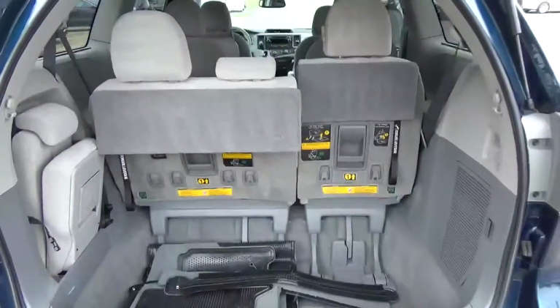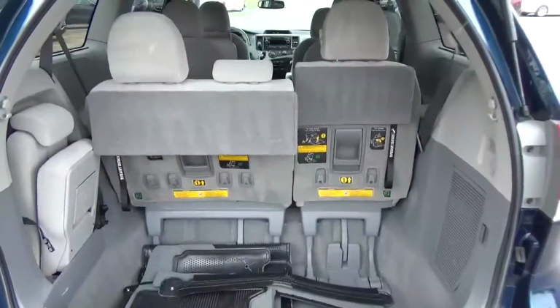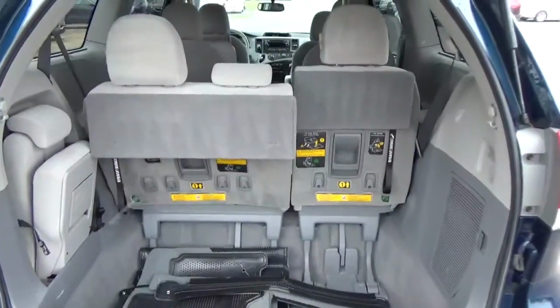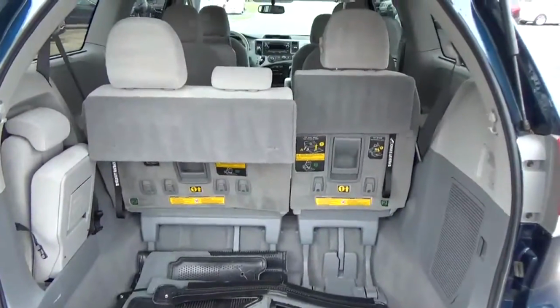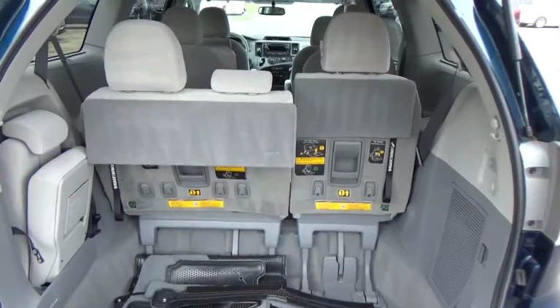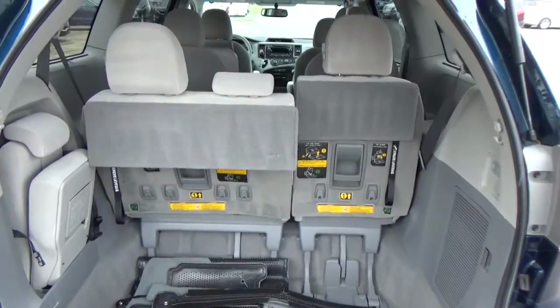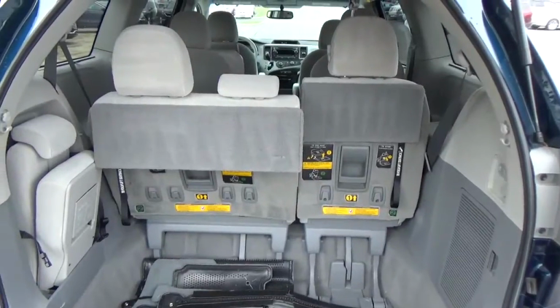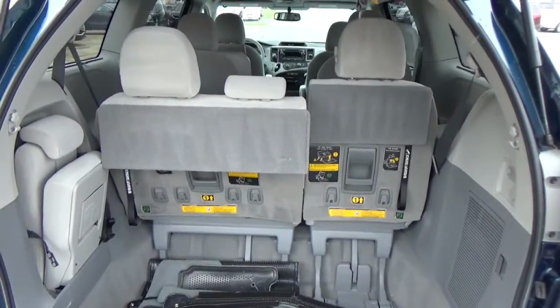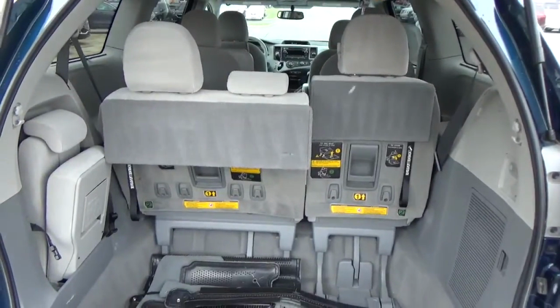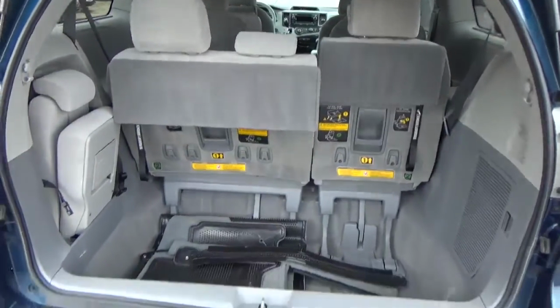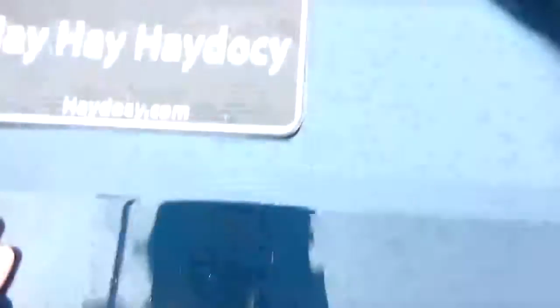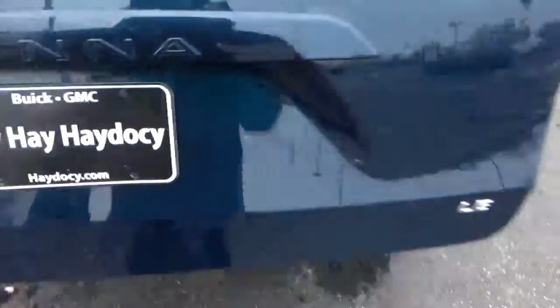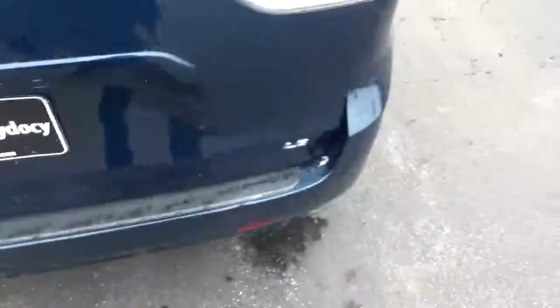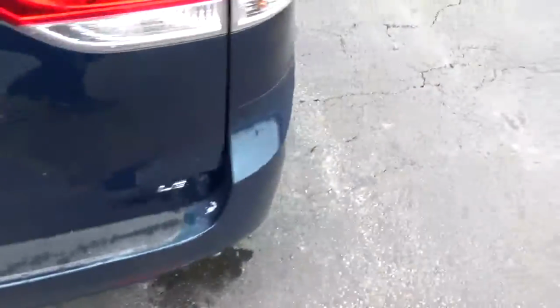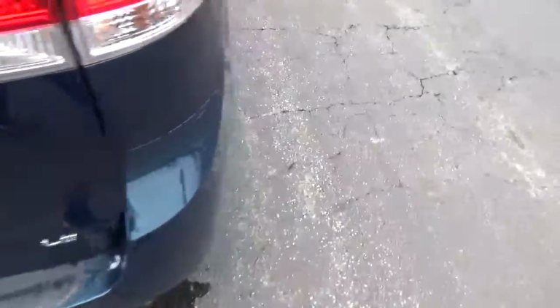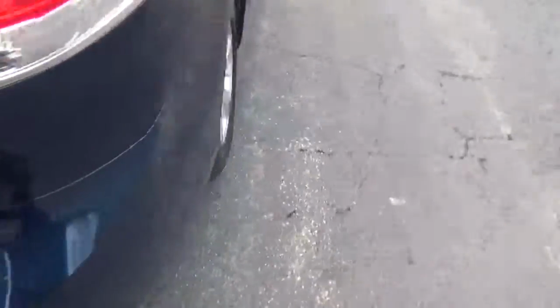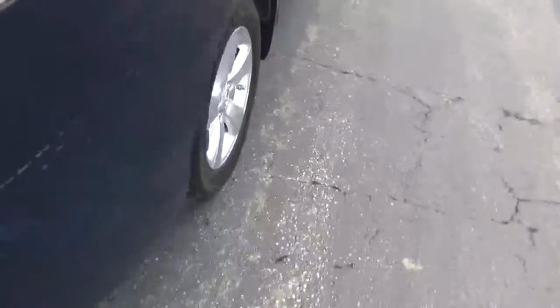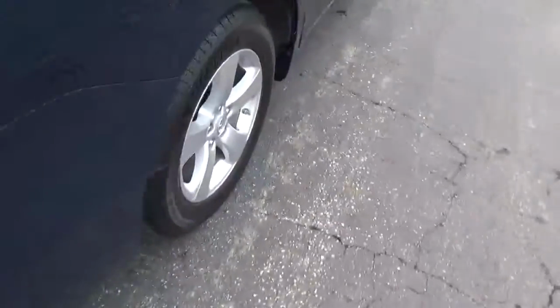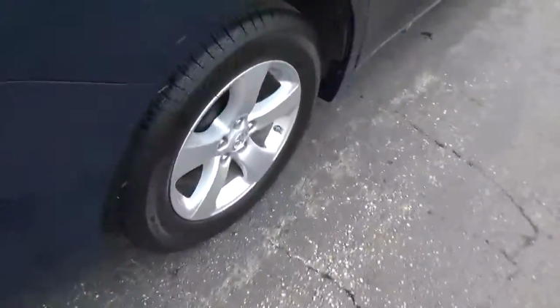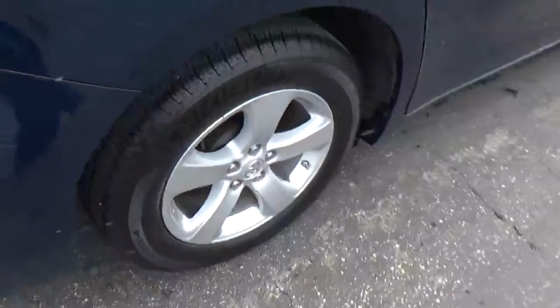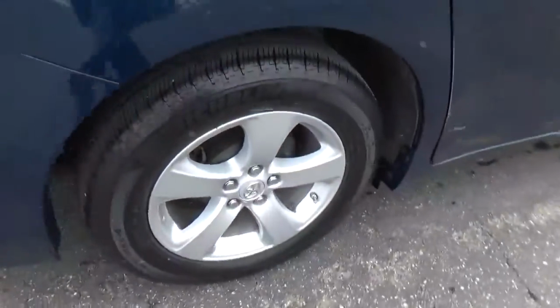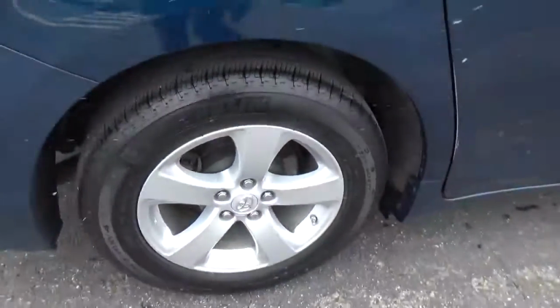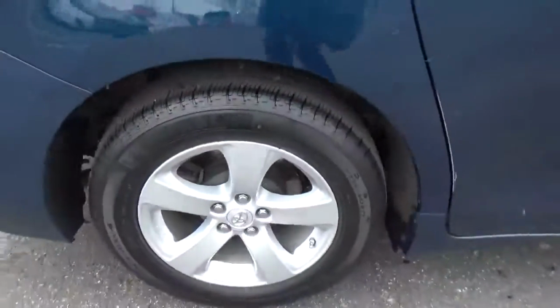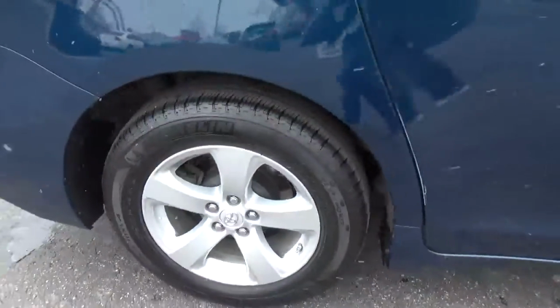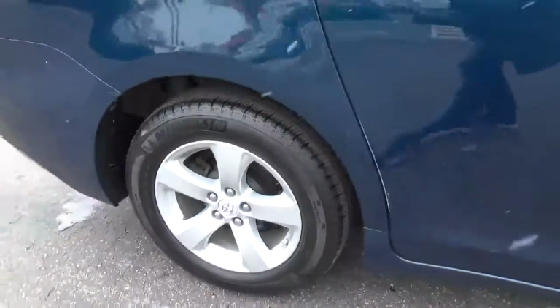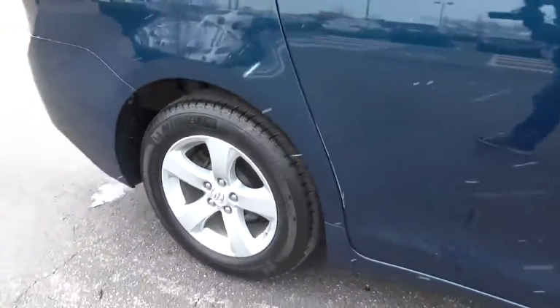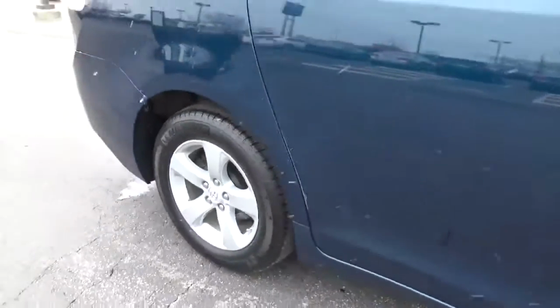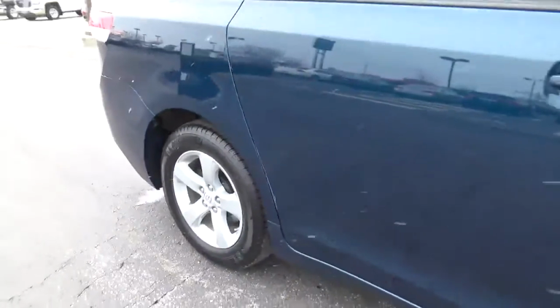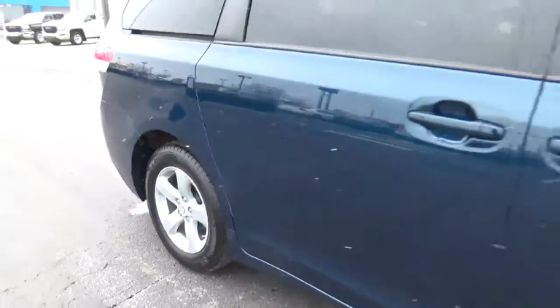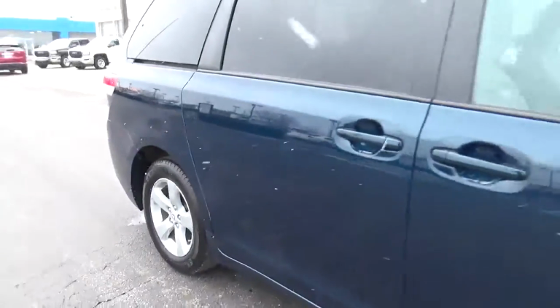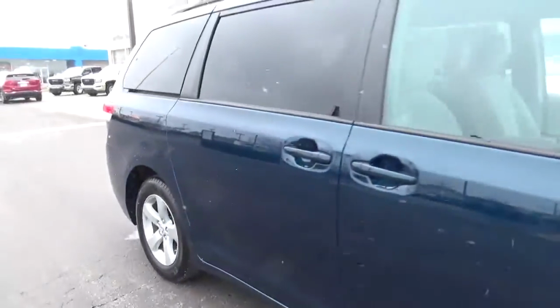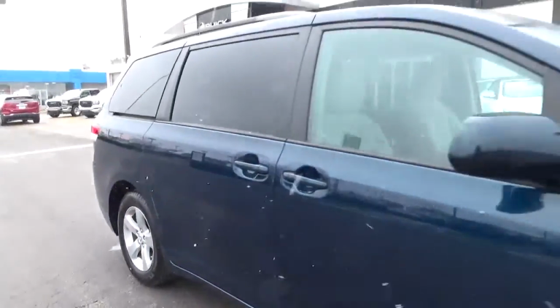Cargo space with a folding third row. Alloy wheels and four-wheel disc brakes.